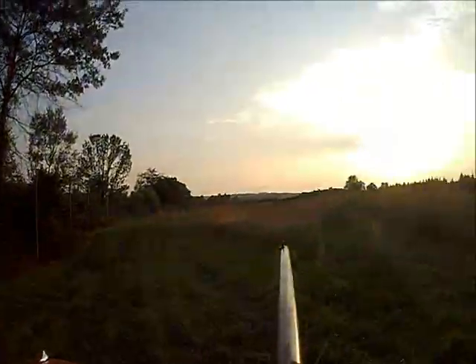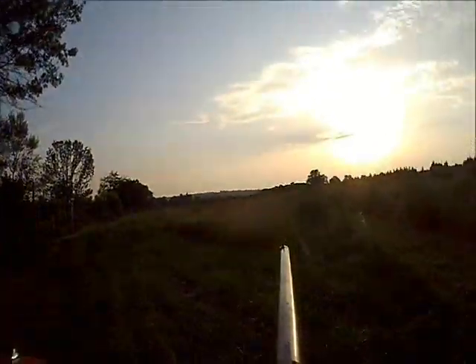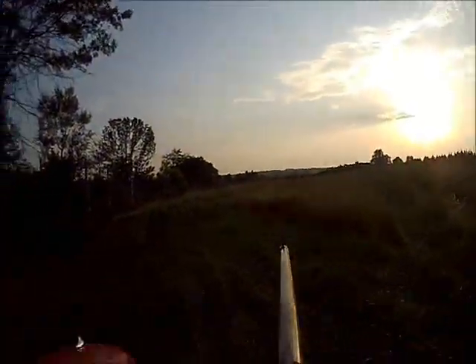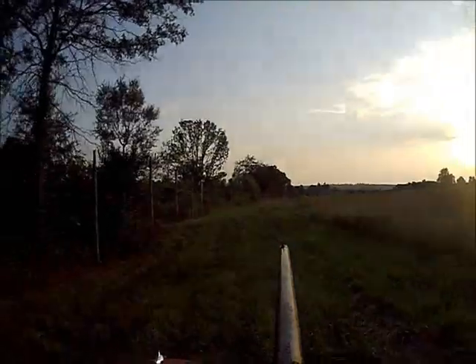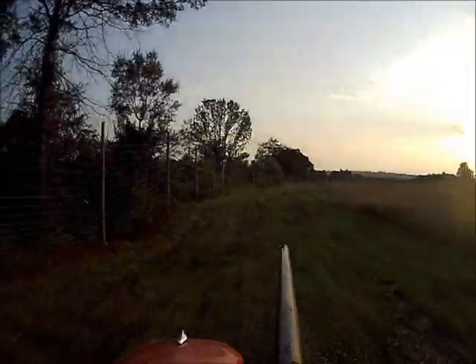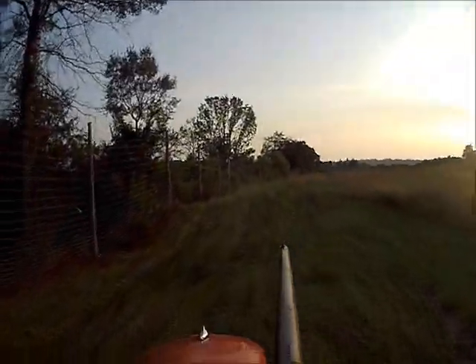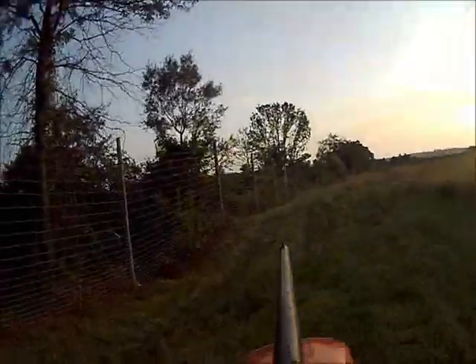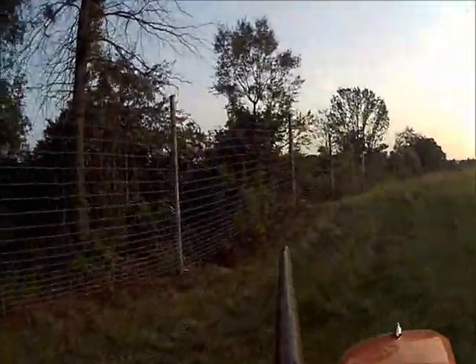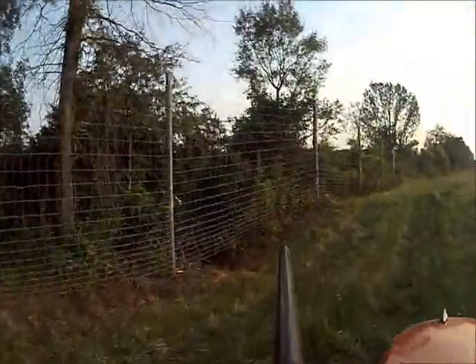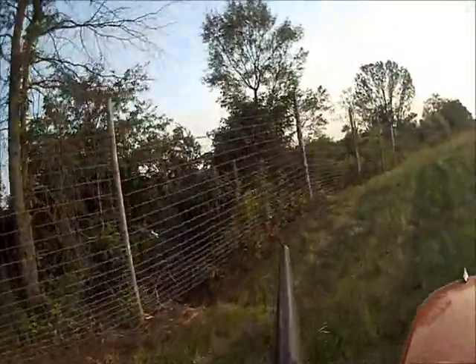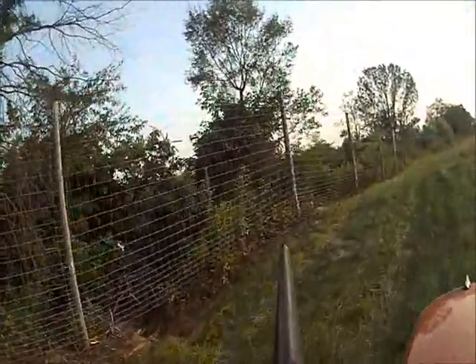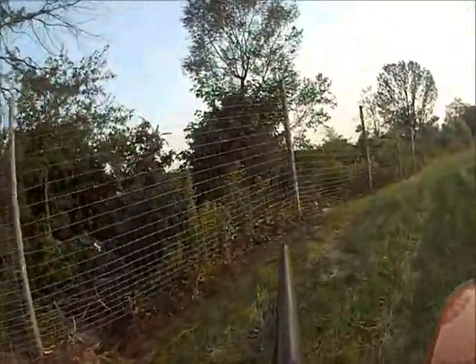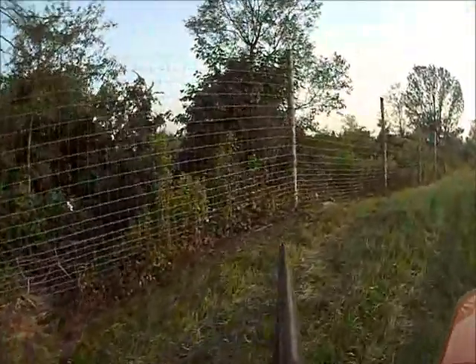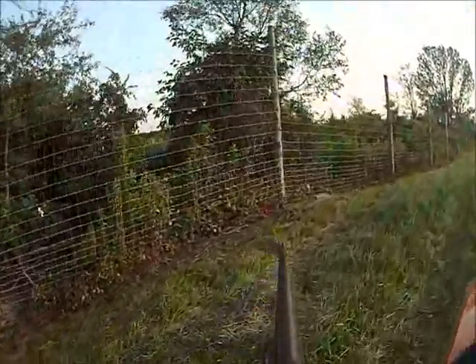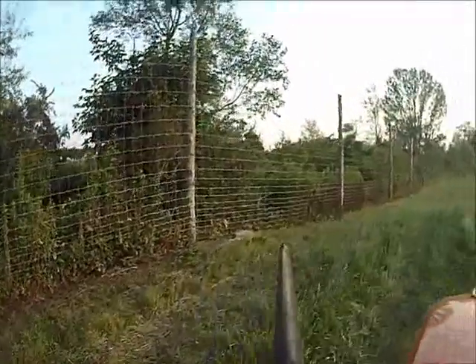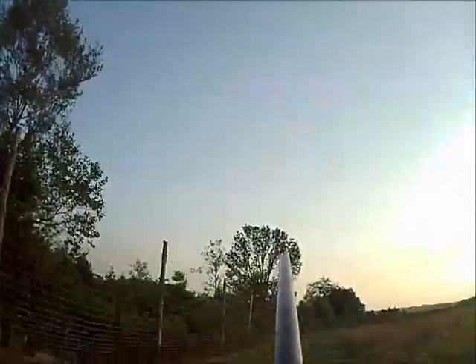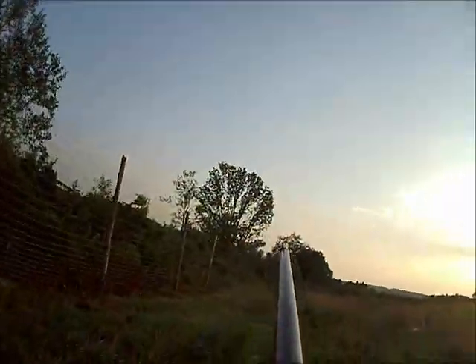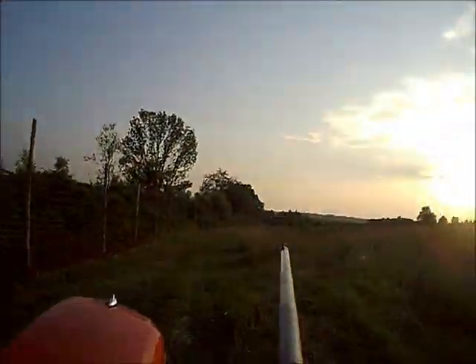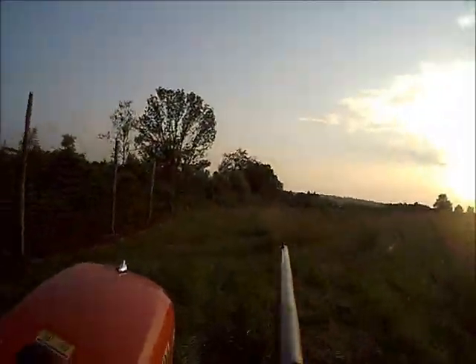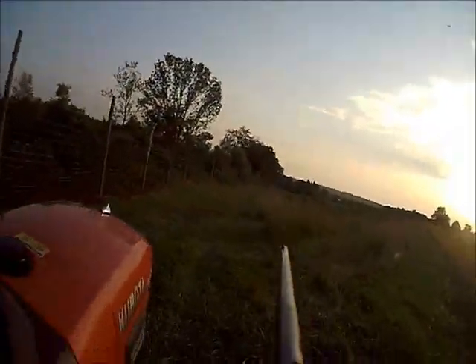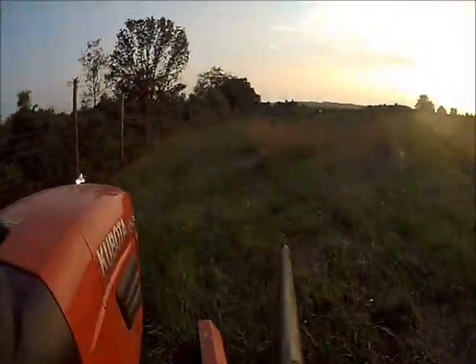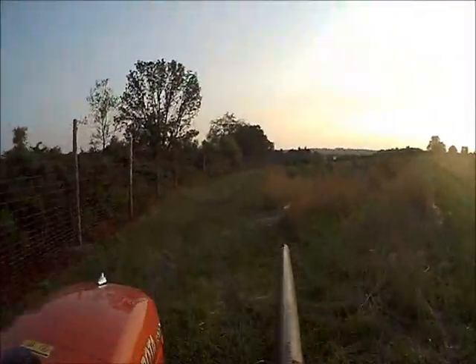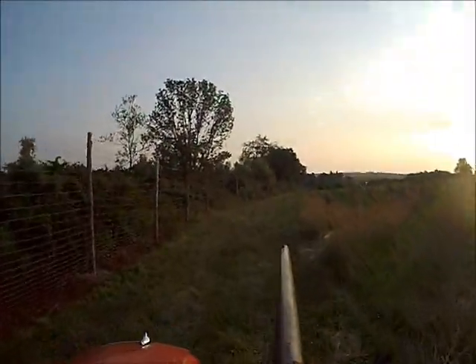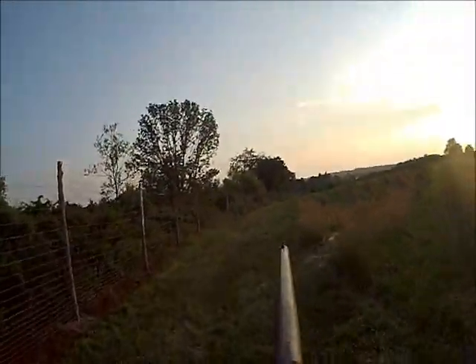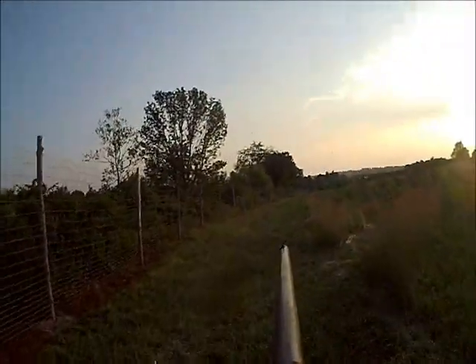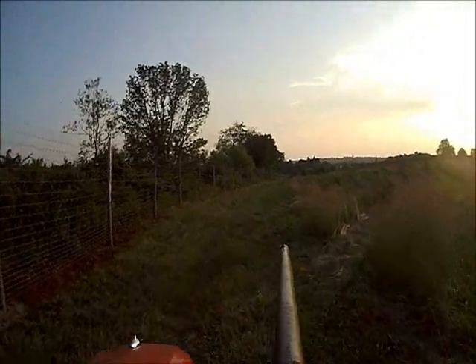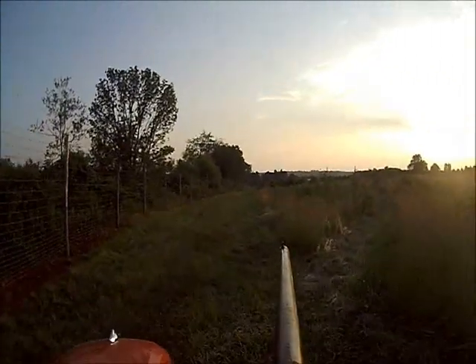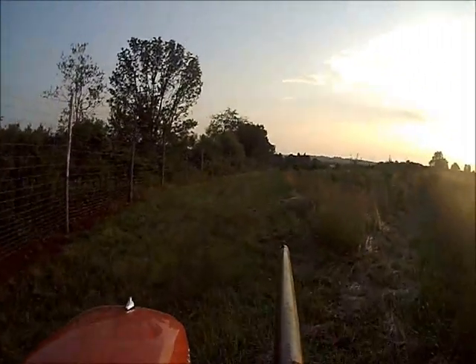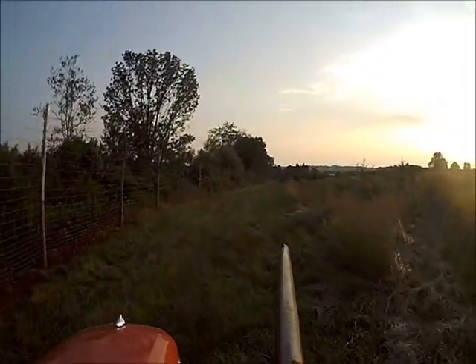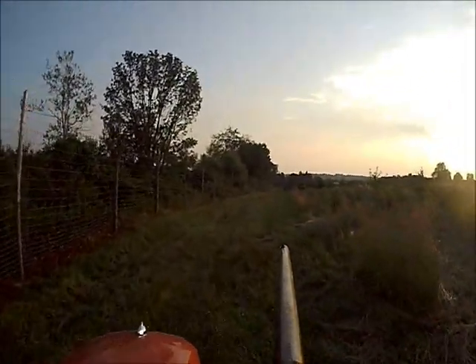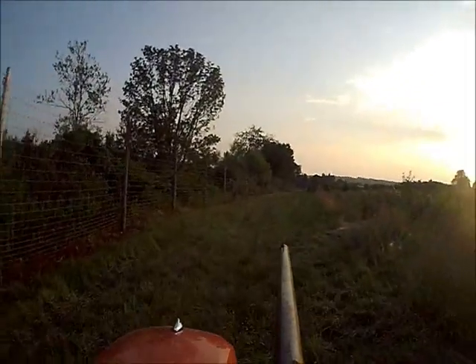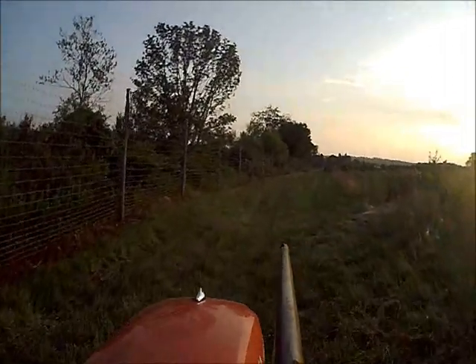We also allow dove hunting and deer hunting. Deer hunting is predominantly using a bow and arrow. We're in a highly urbanized area, so shotguns and rifles aren't too good for deer here because it's dangerous.